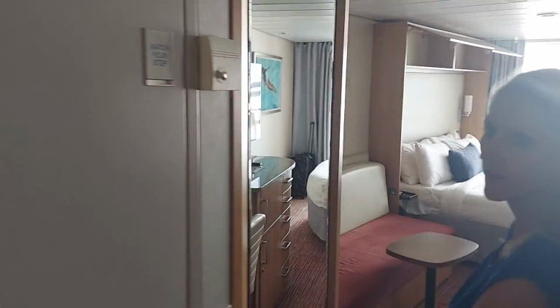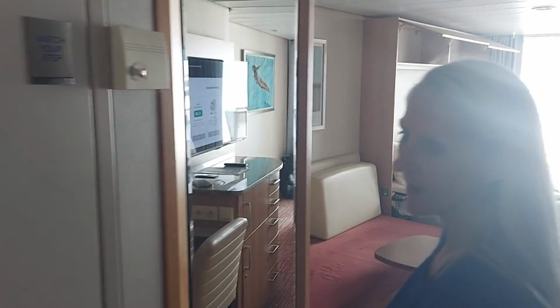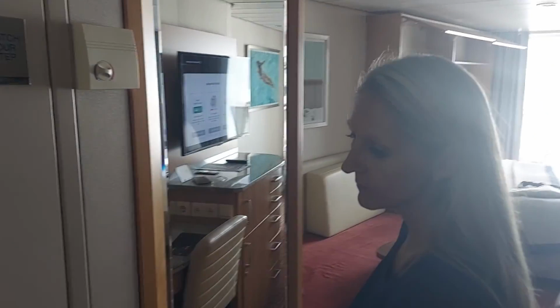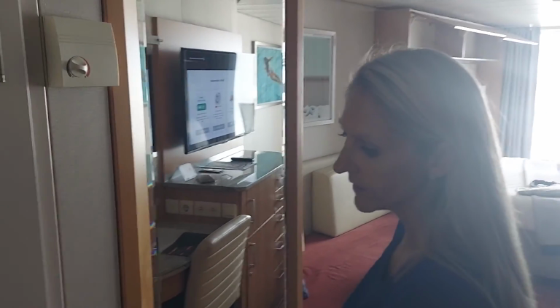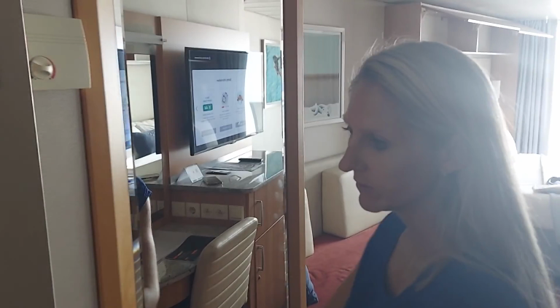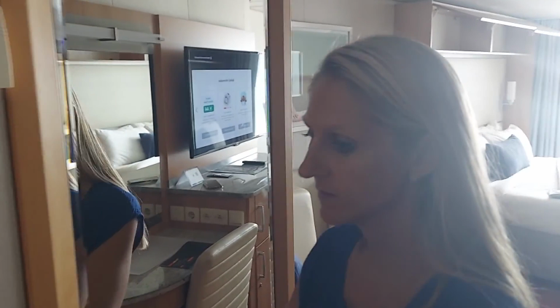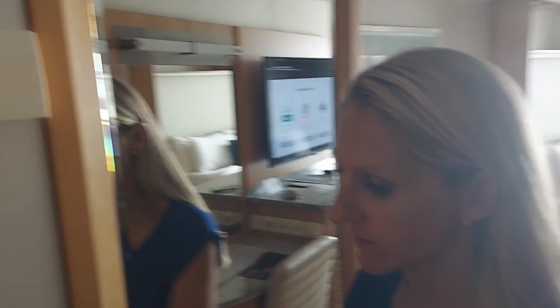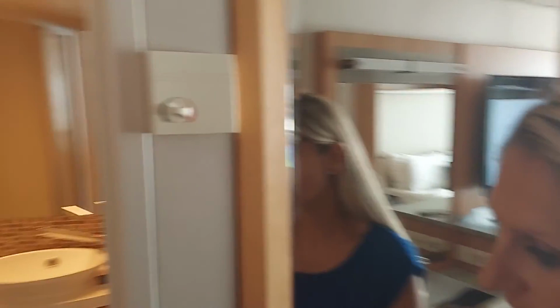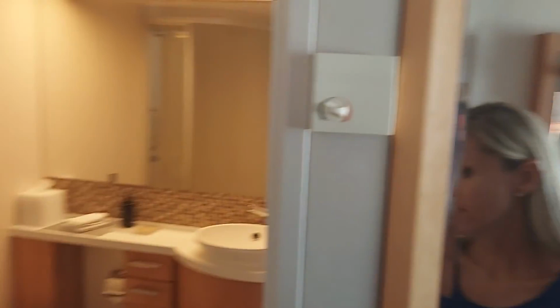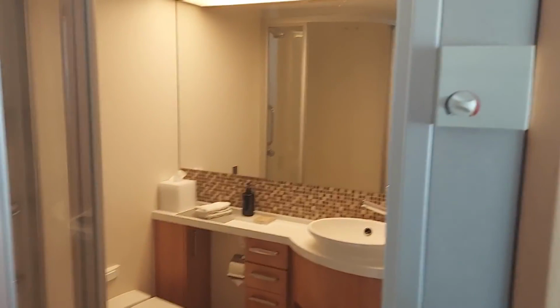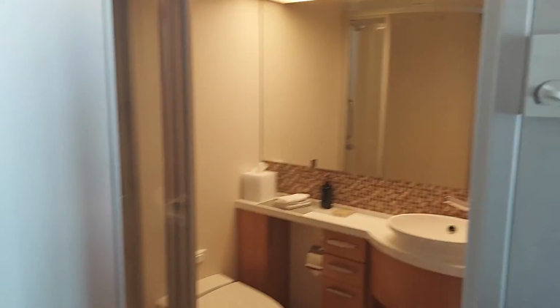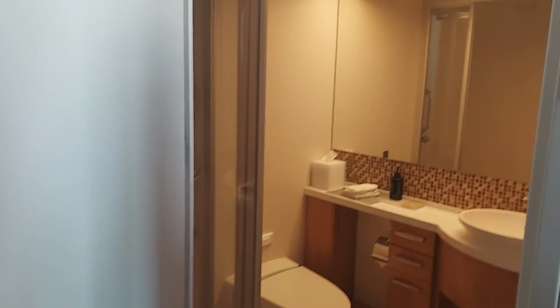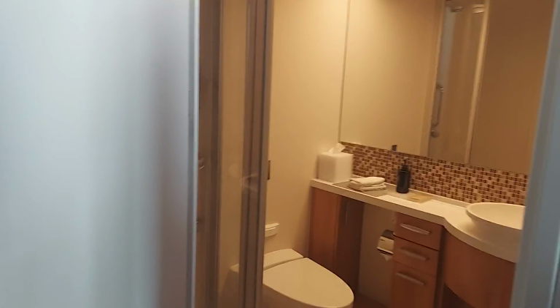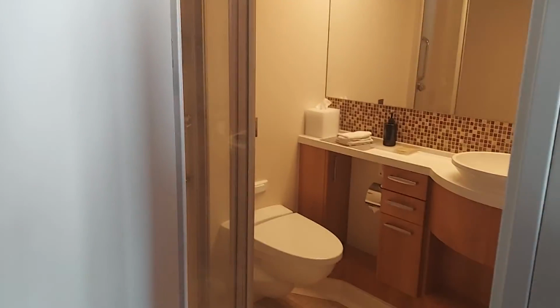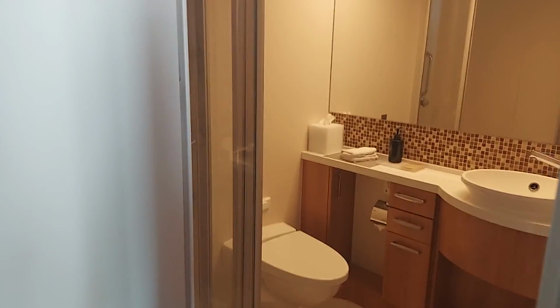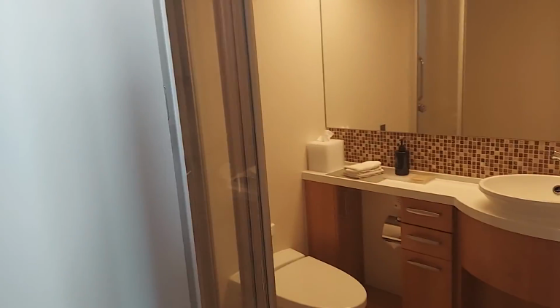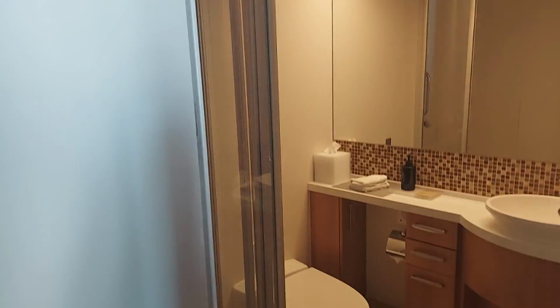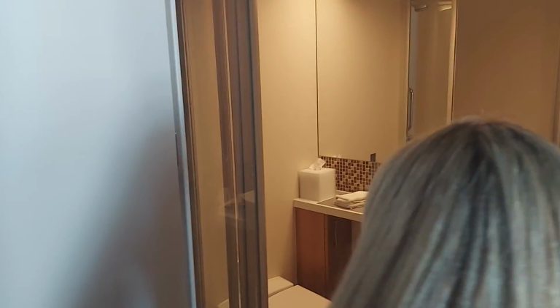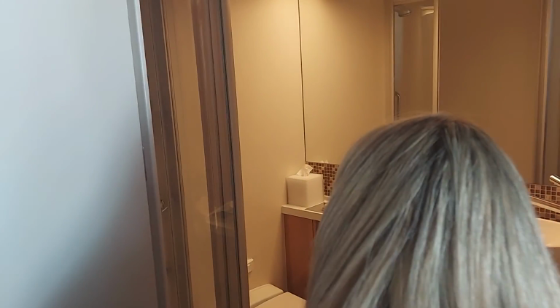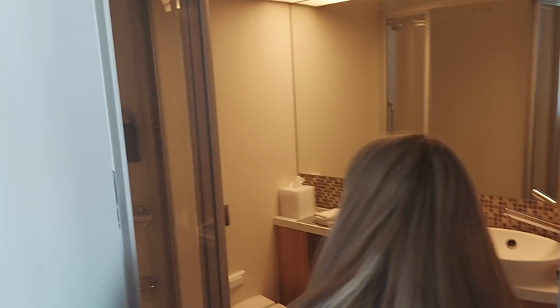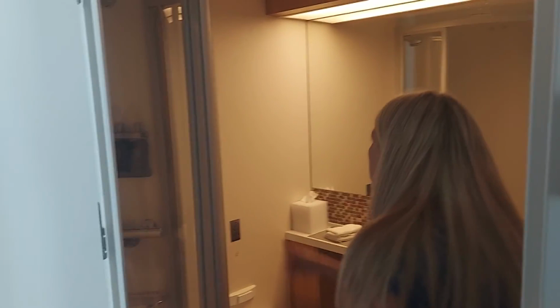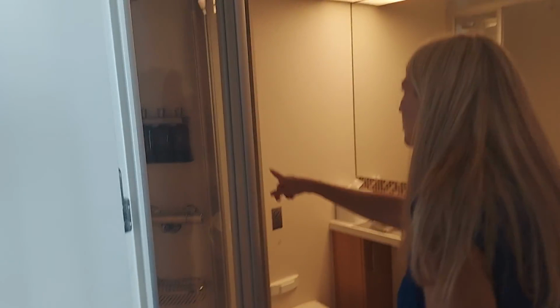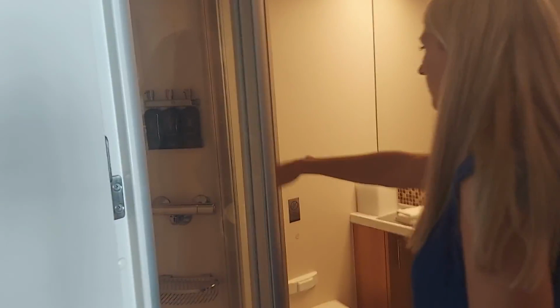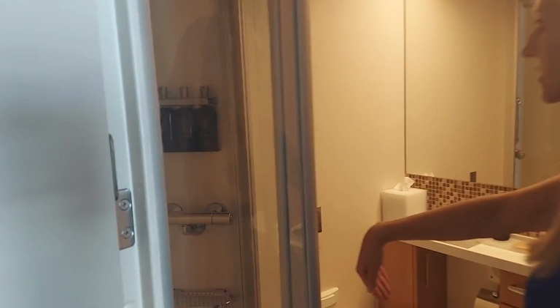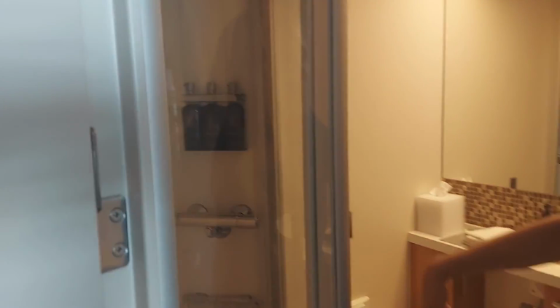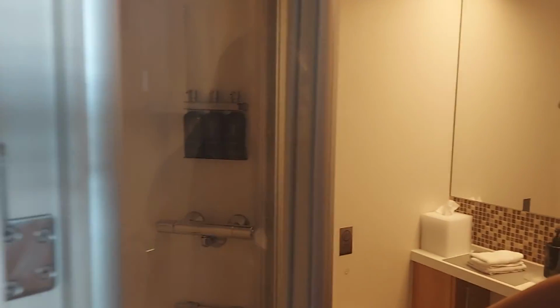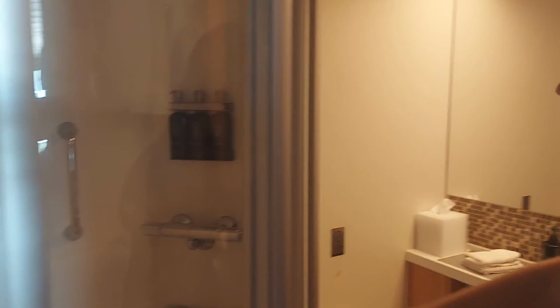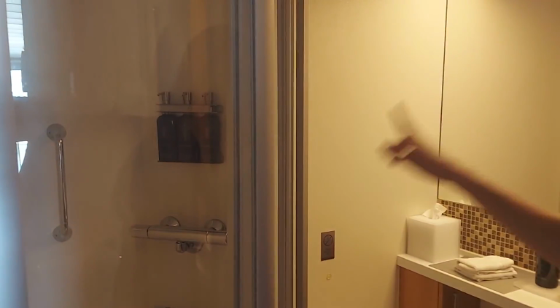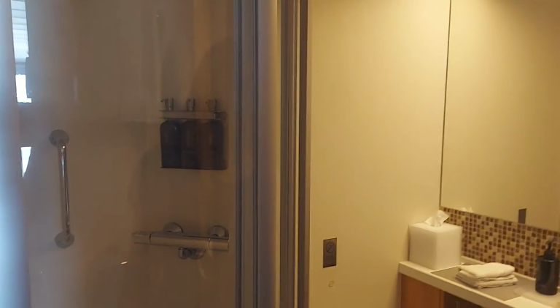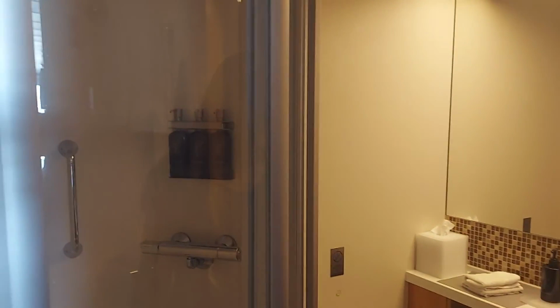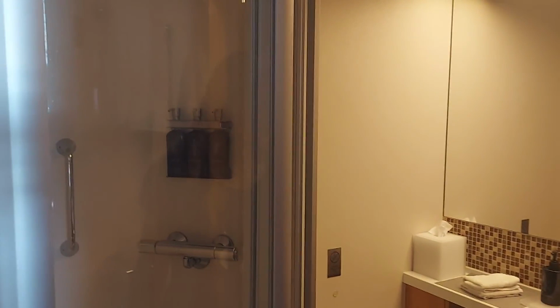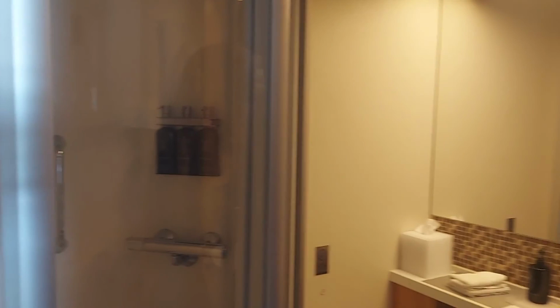The bathroom is right here — pretty traditional sized bathroom. You've got the shampoo, conditioner, body wash. It does have conditioner — nice. Thank you, Celebrity.